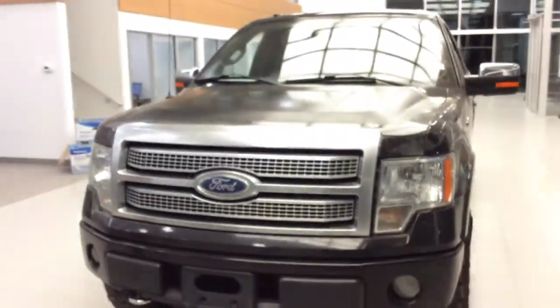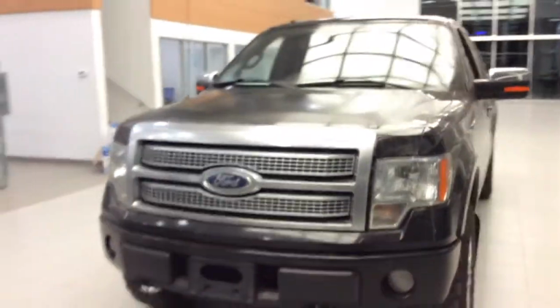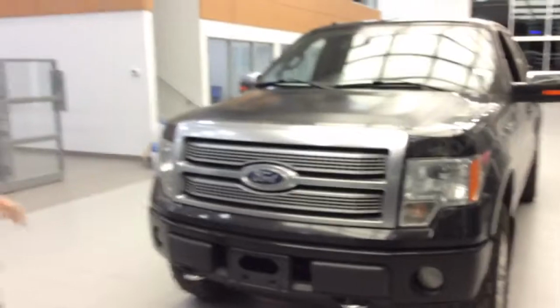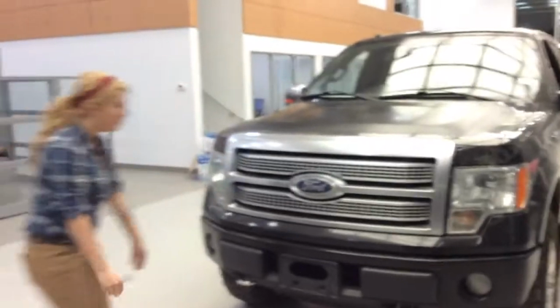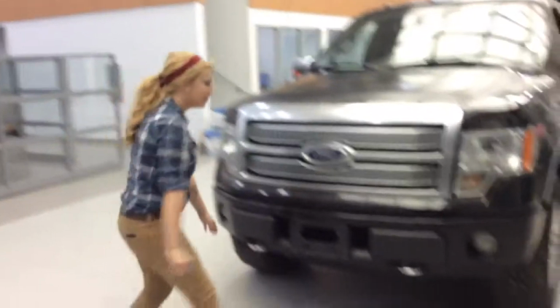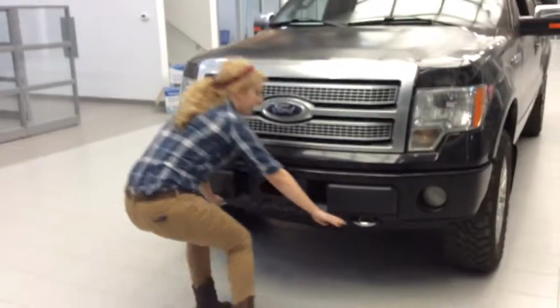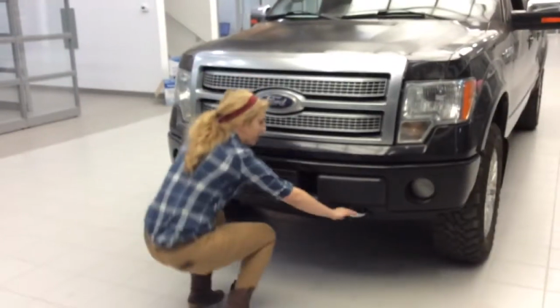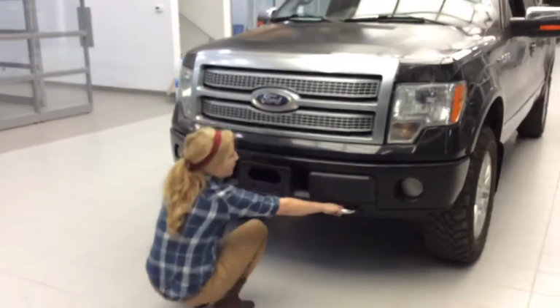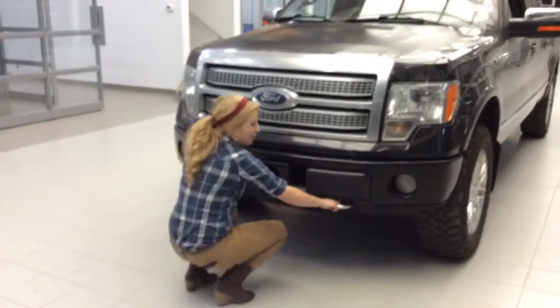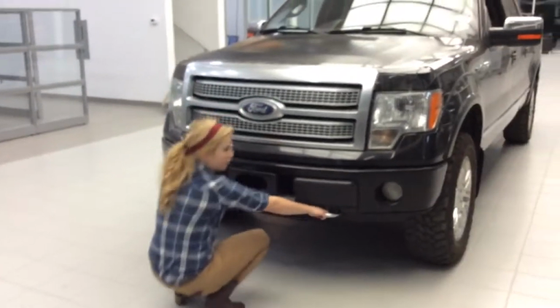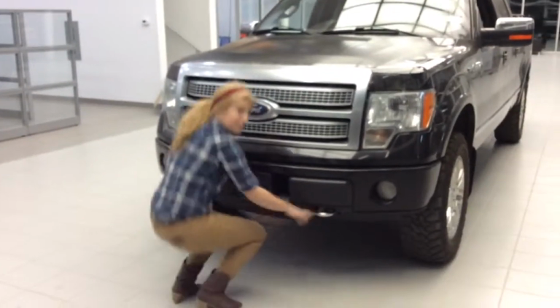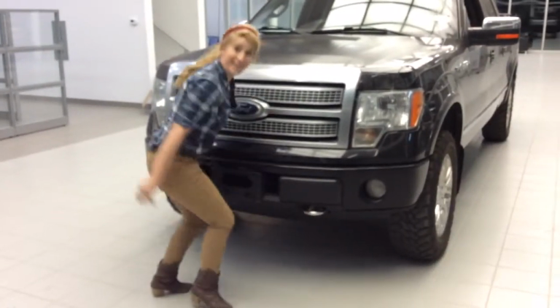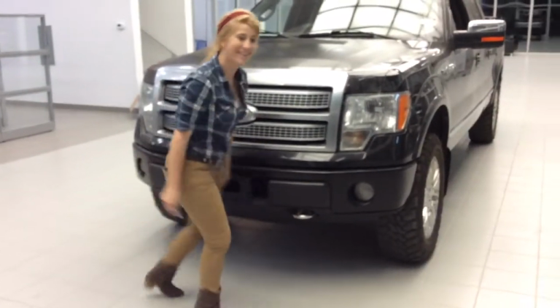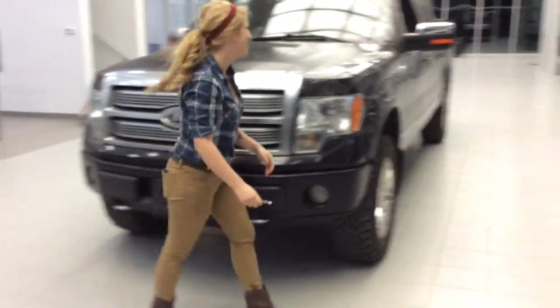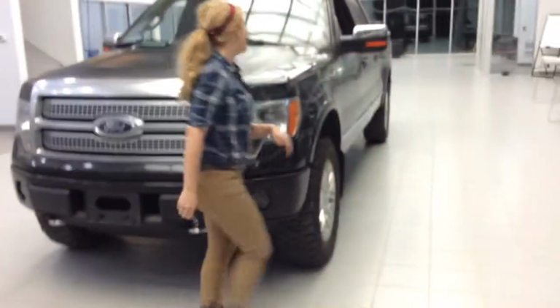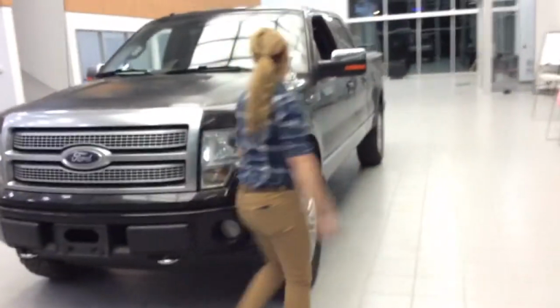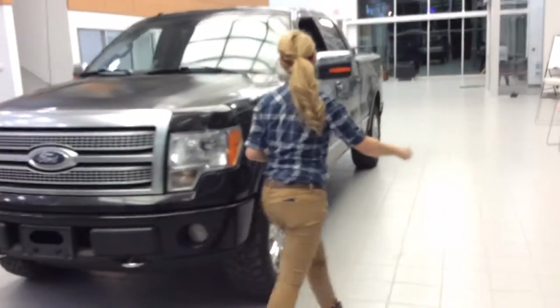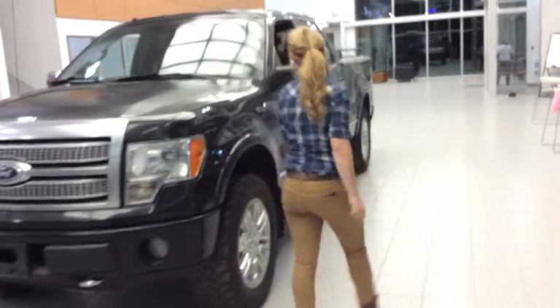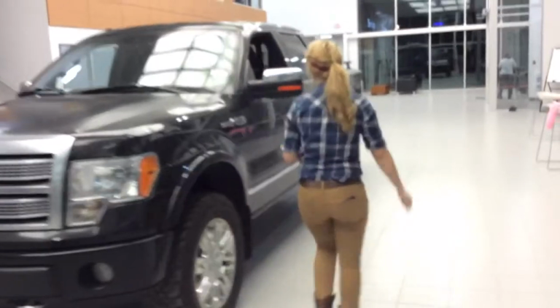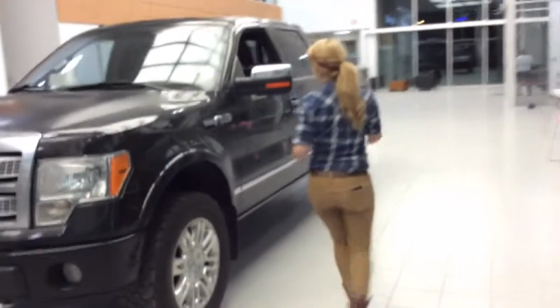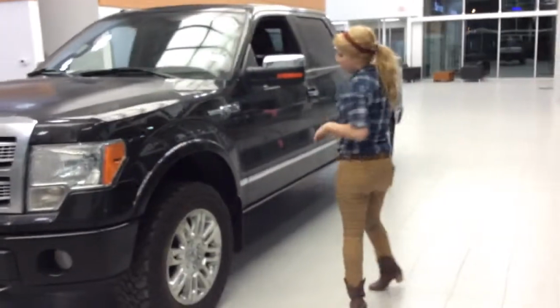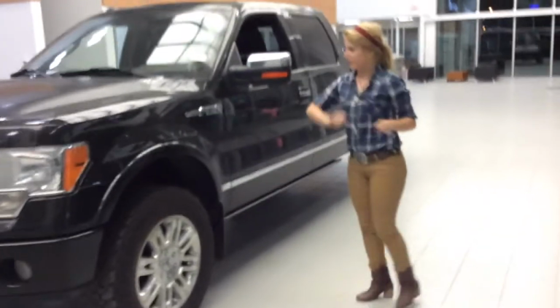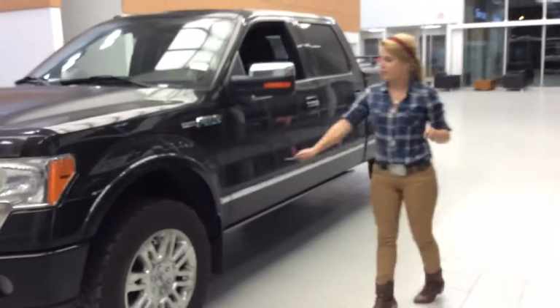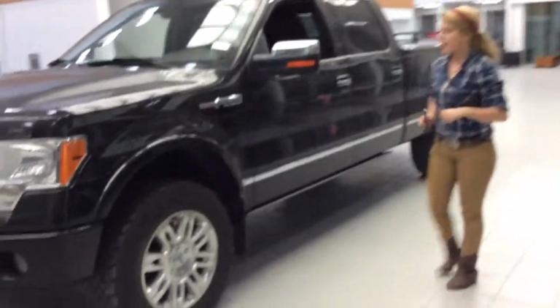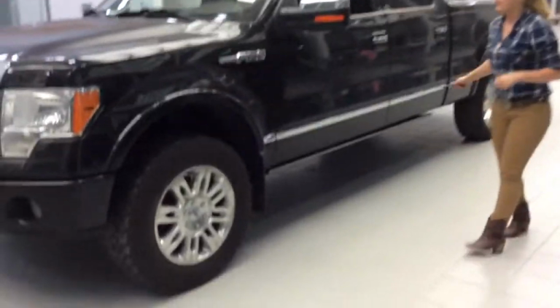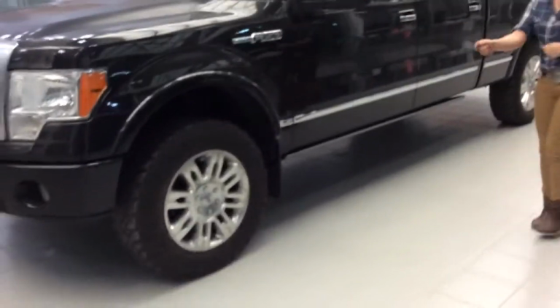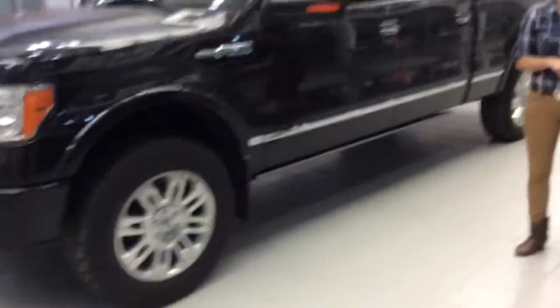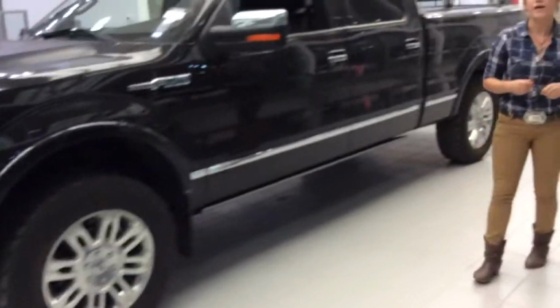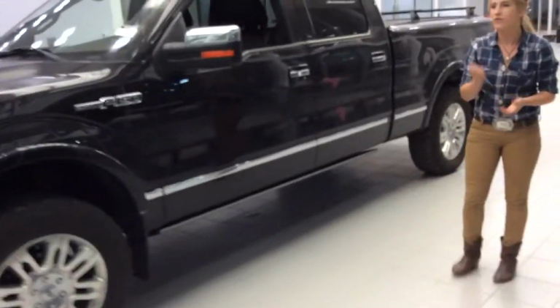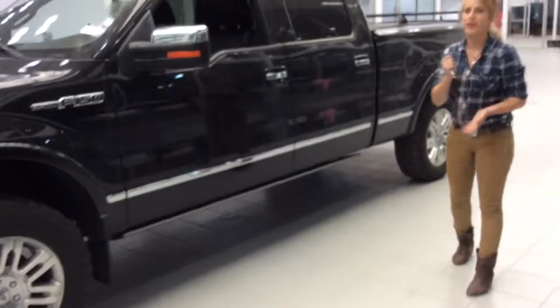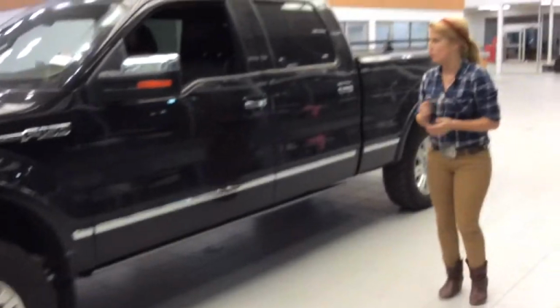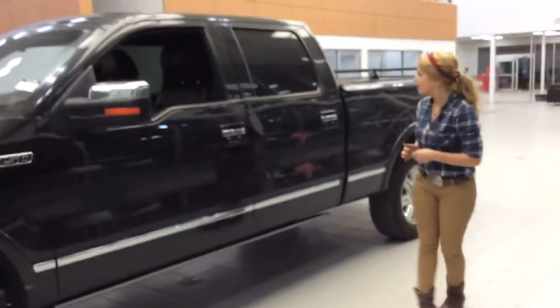We also have our tow hooks in the front here — tow a dodge any day. Right in the front and back here we have brand new tires; they'll get you through the winter months.